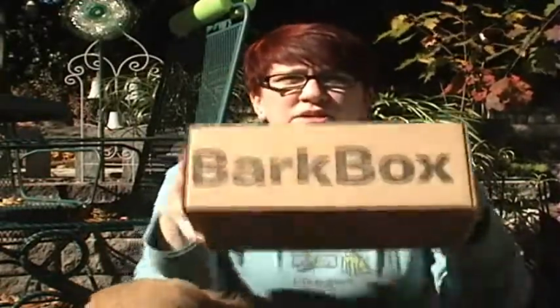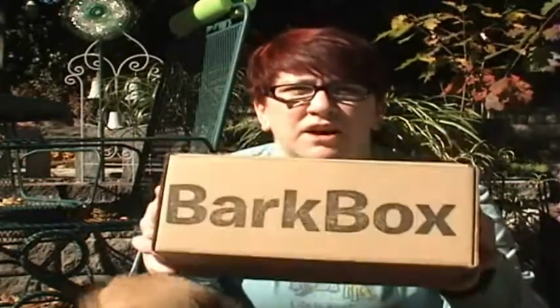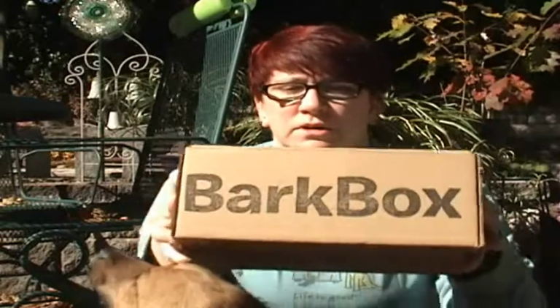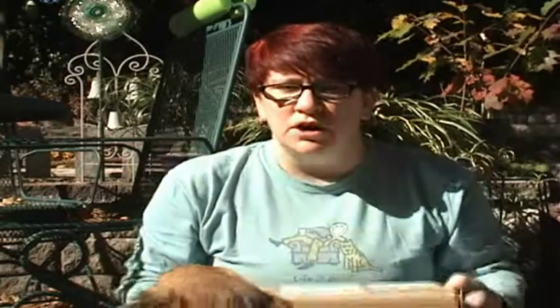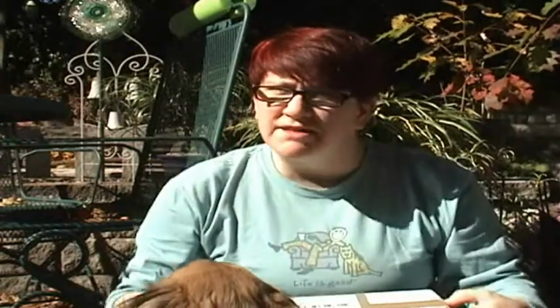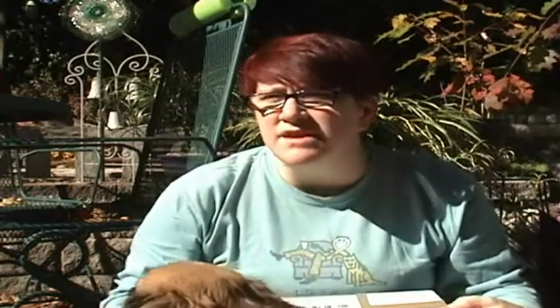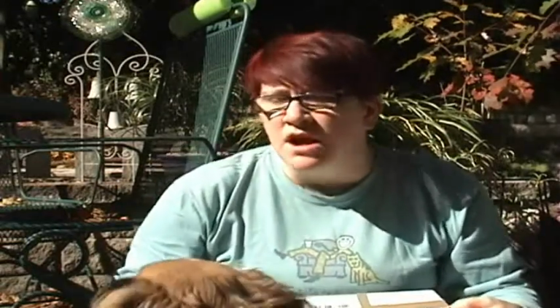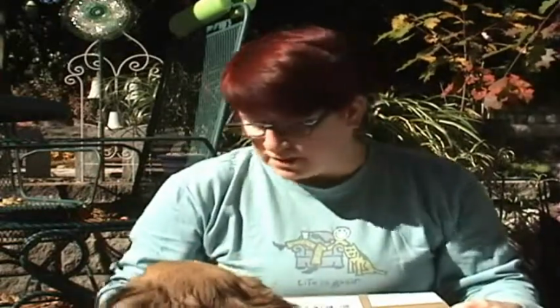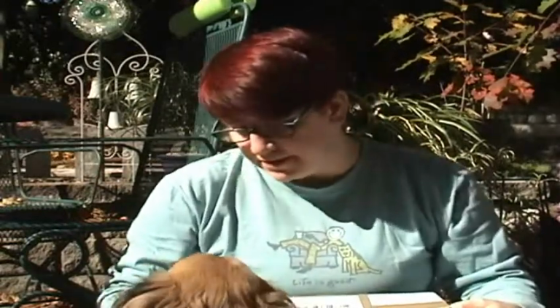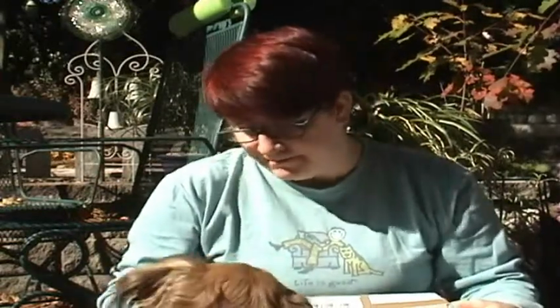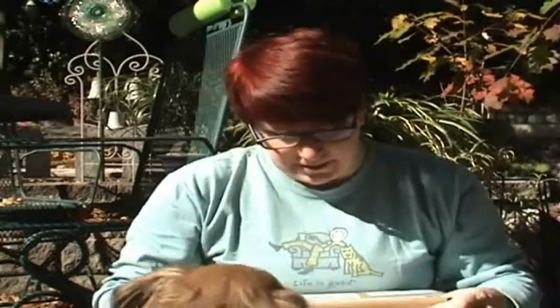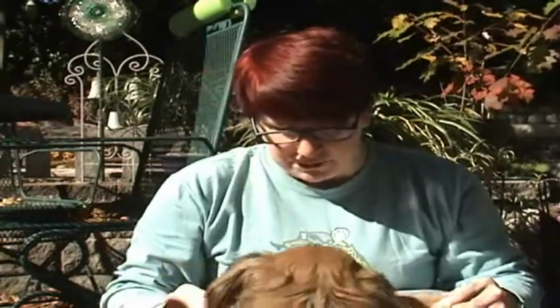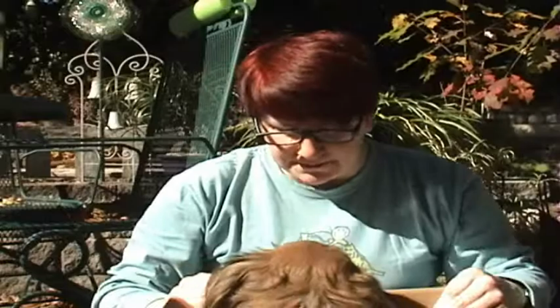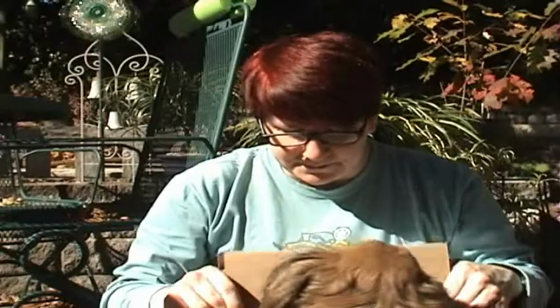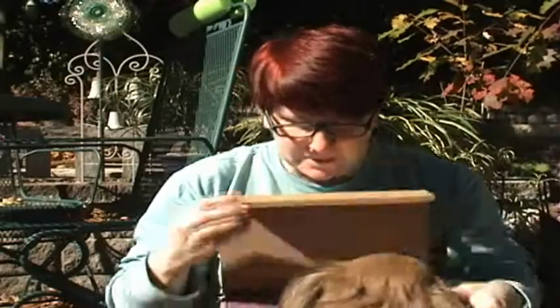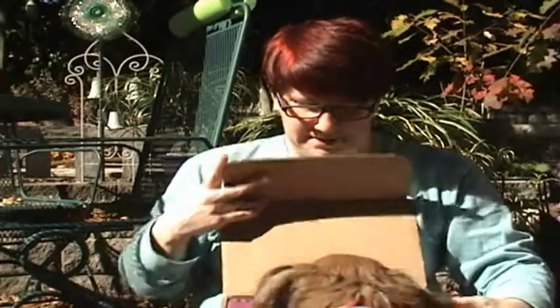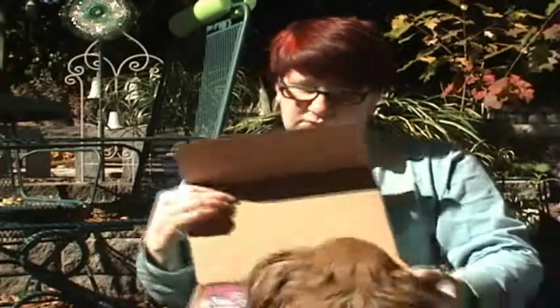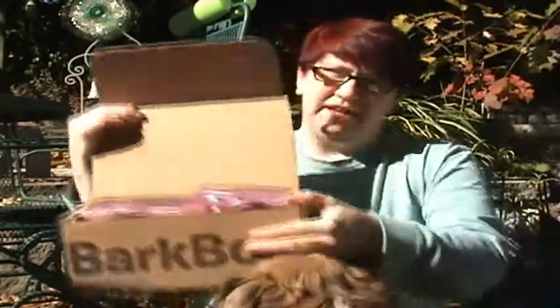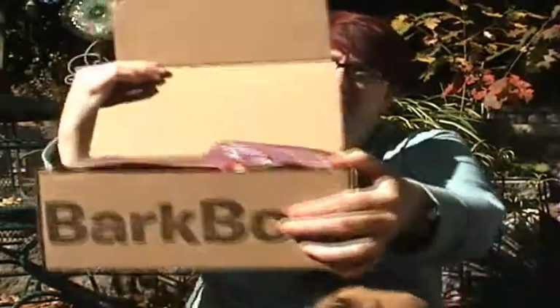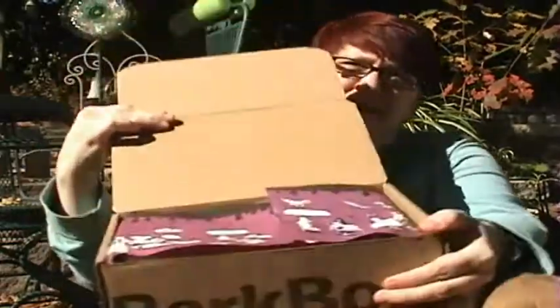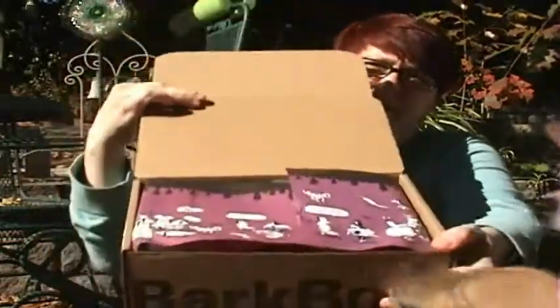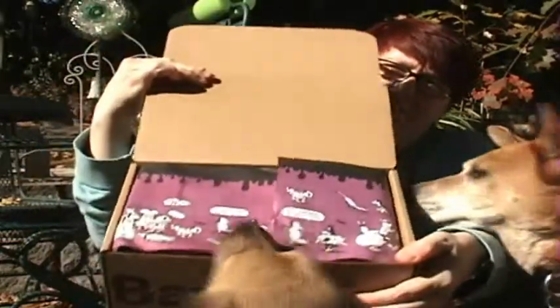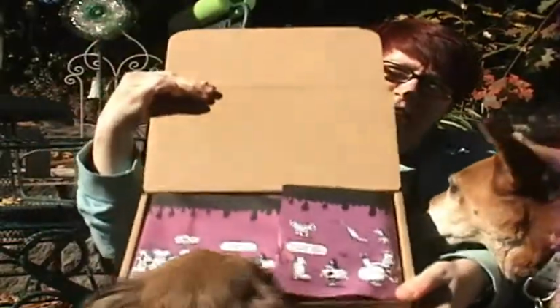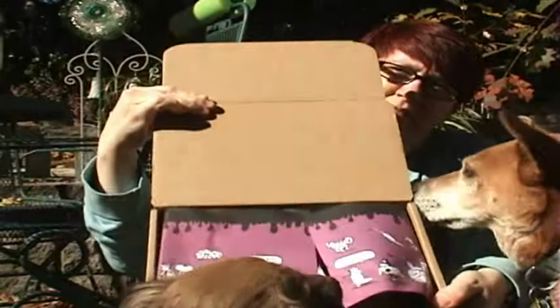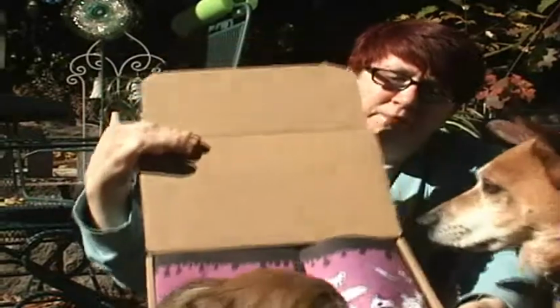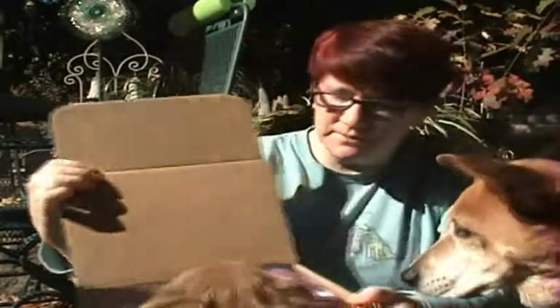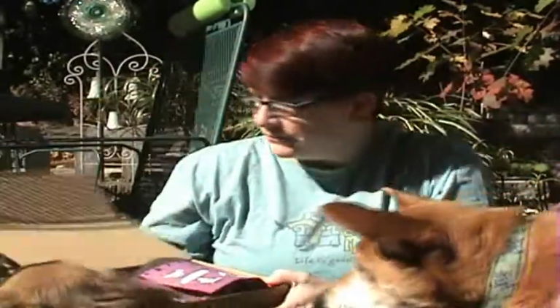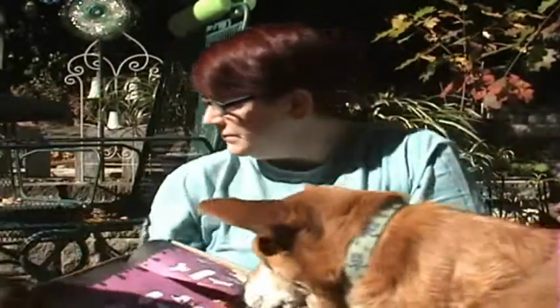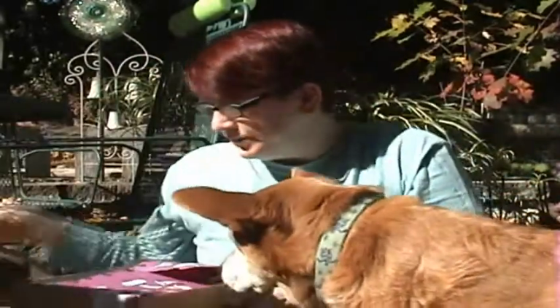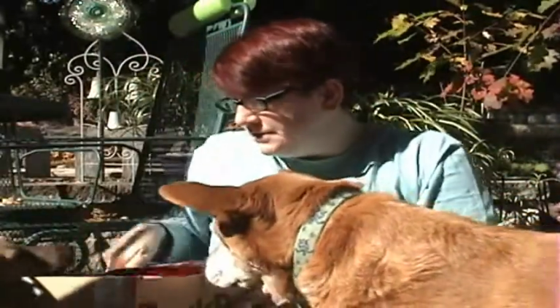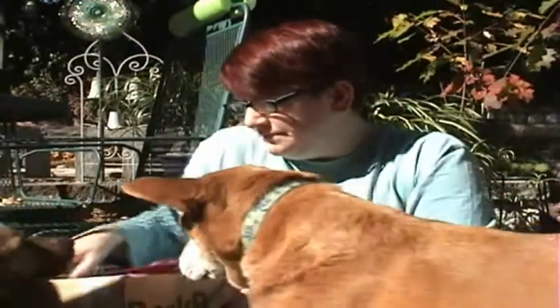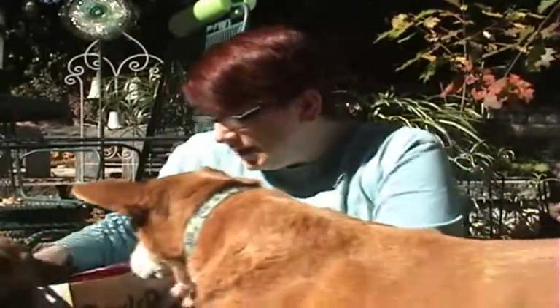Here is our October 2016 BarkBox. I'm going to open this up, and this is what it looks like — looks like colorful tissue paper.